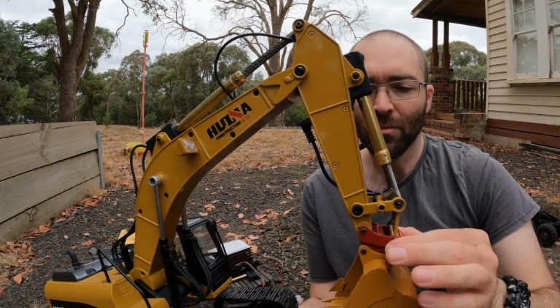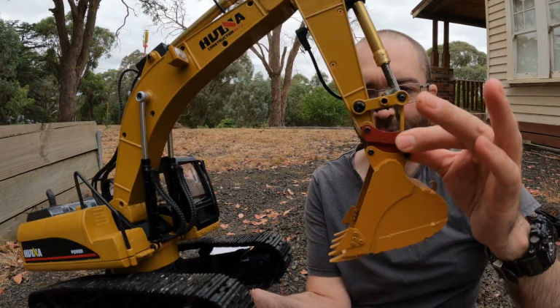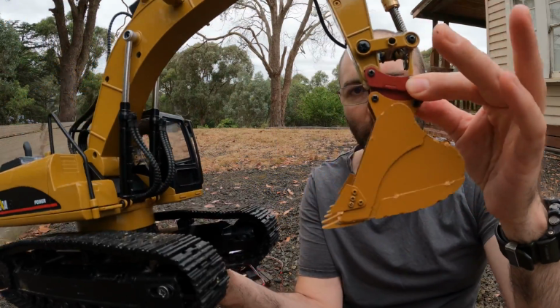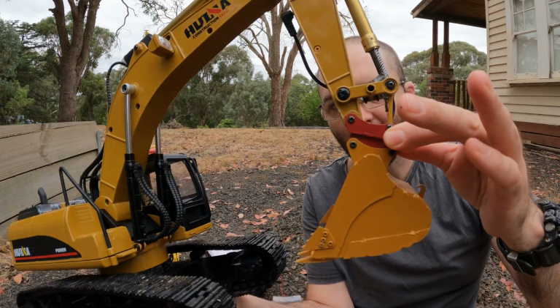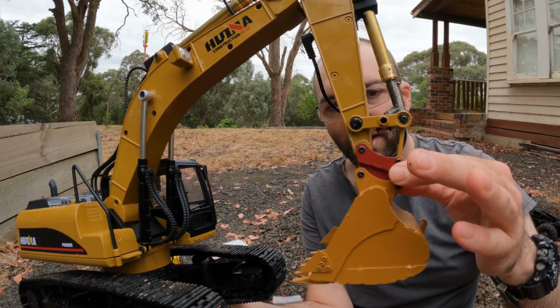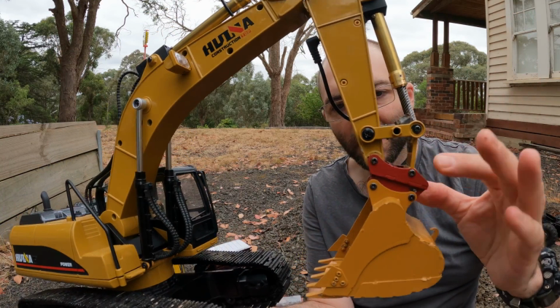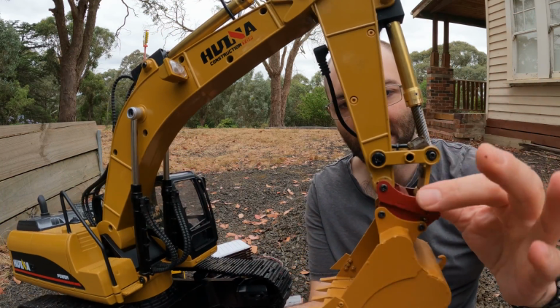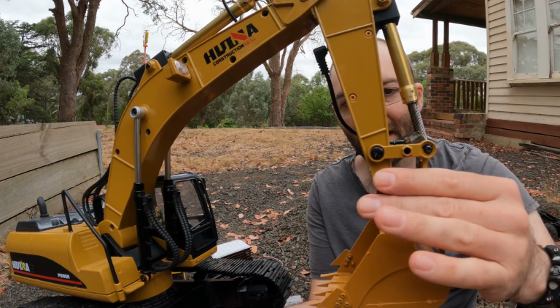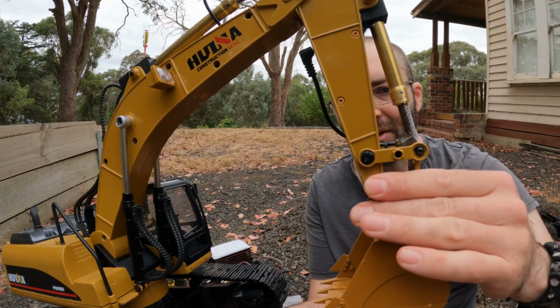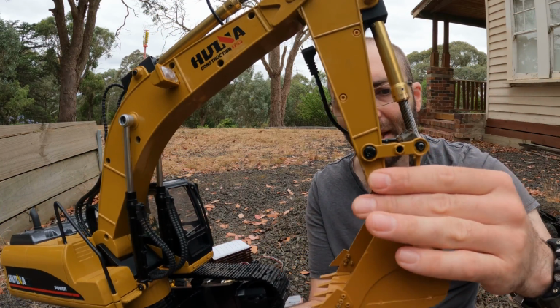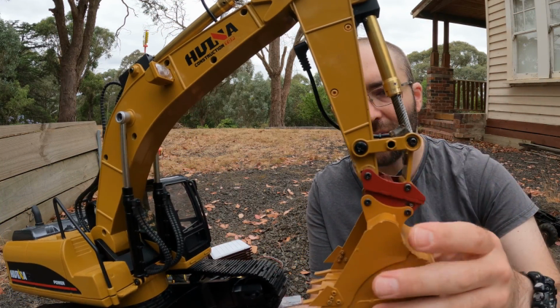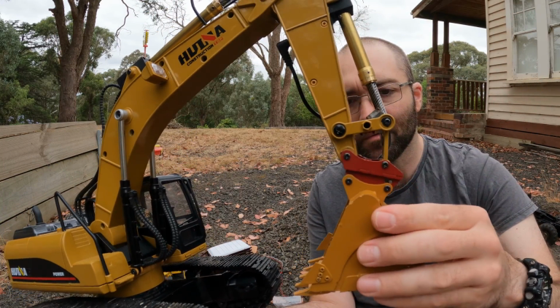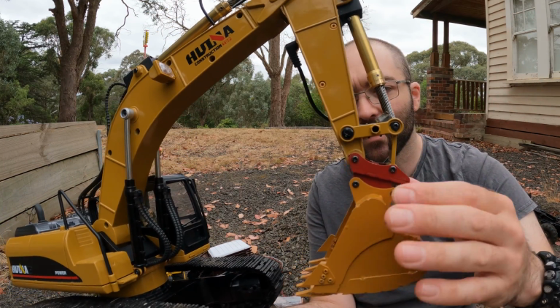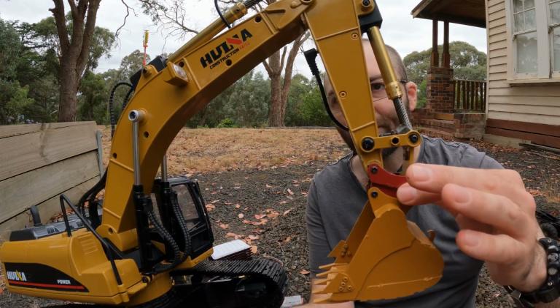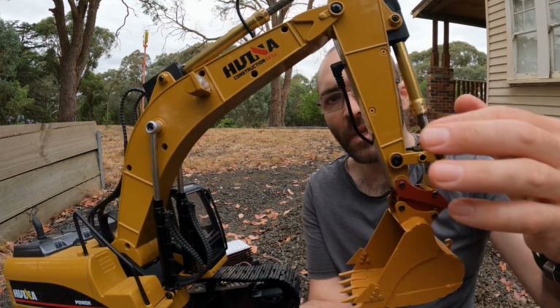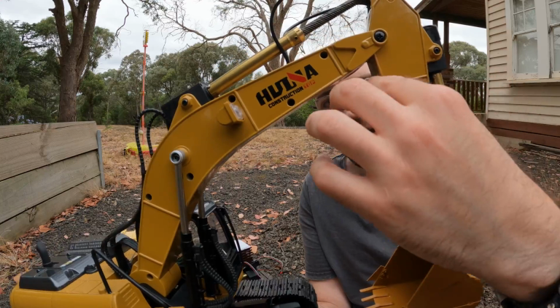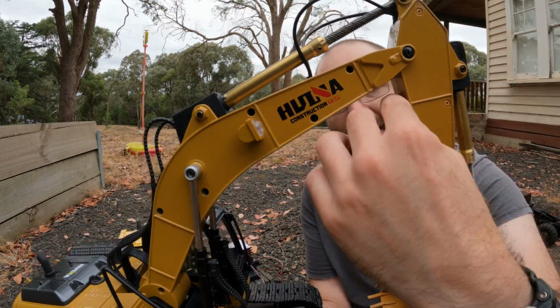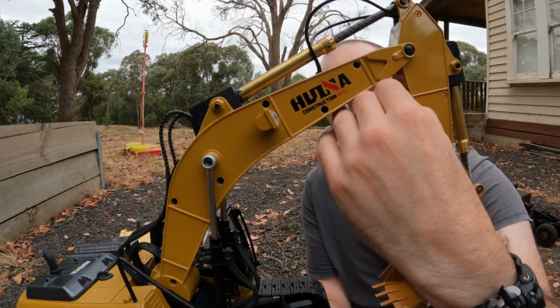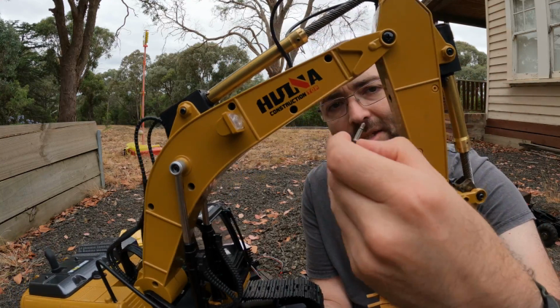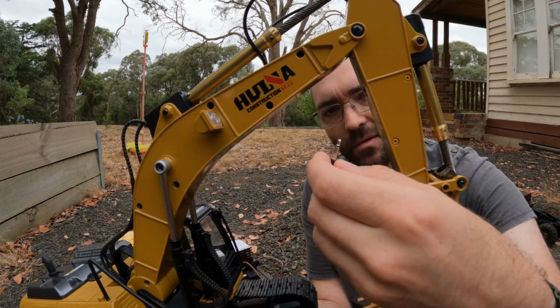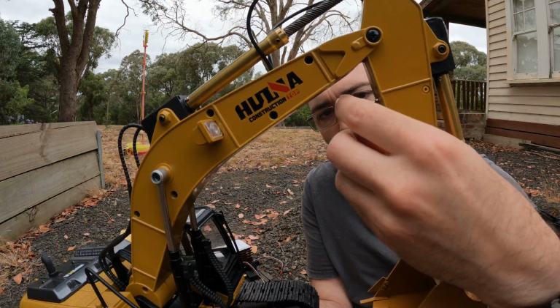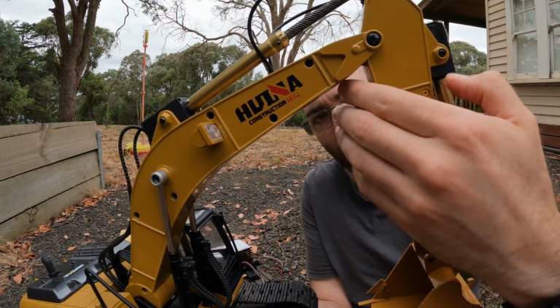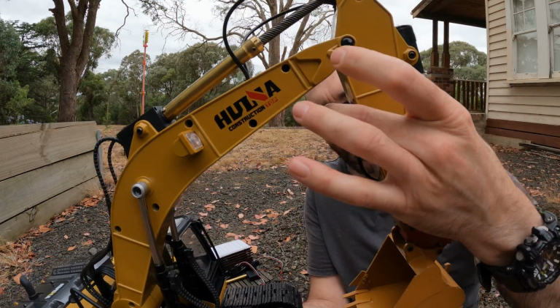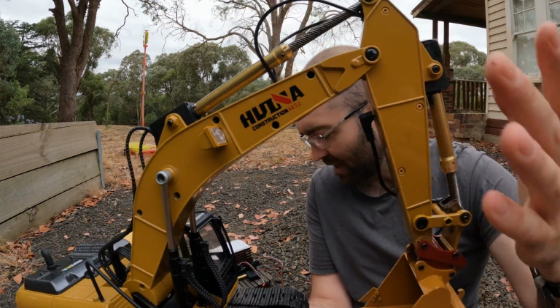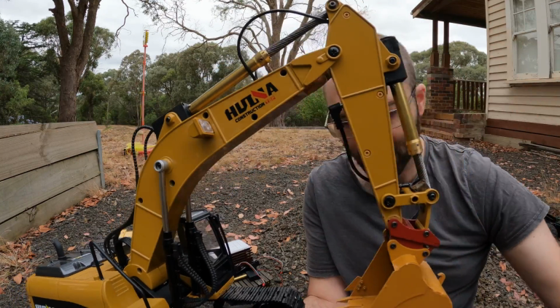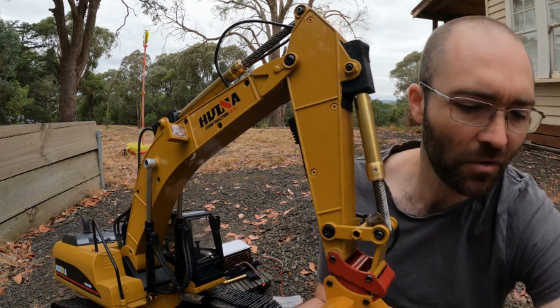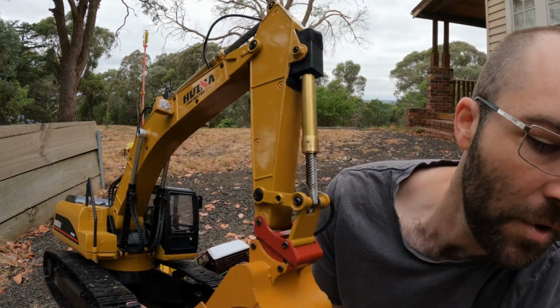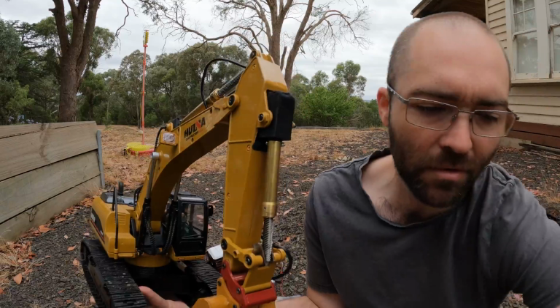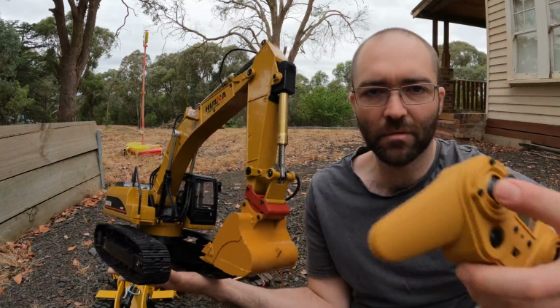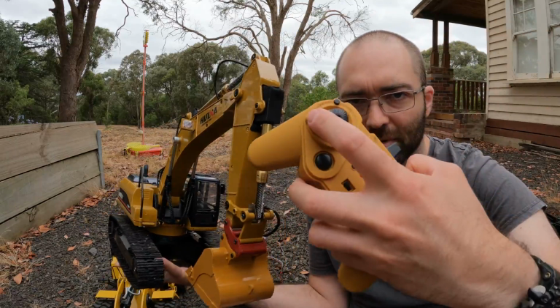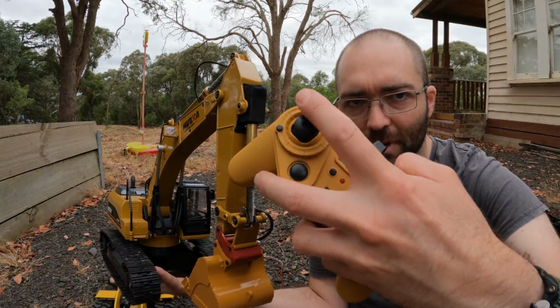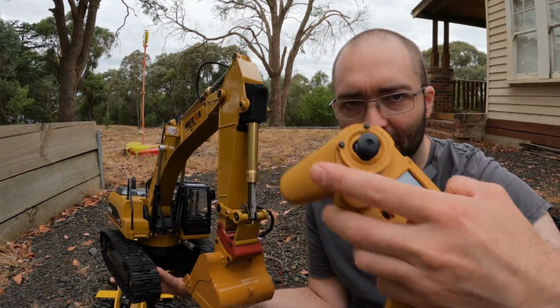We also have stuck on an automatic wetter for the bucket, and that connects into this guy here and it's controlled on the remote with the two buttons there.